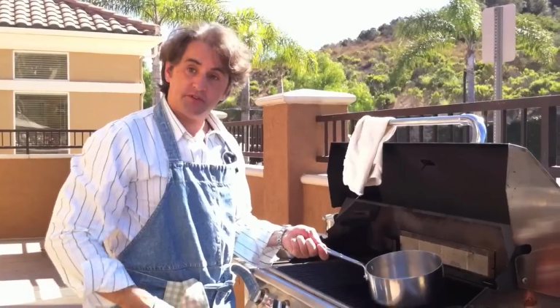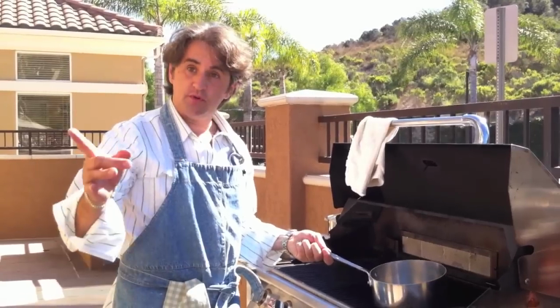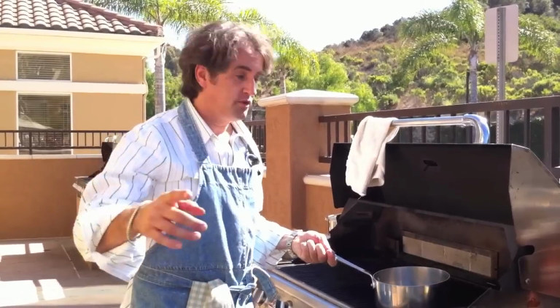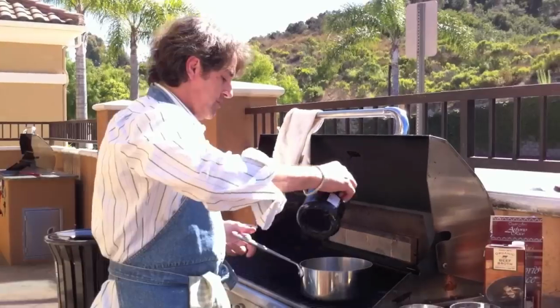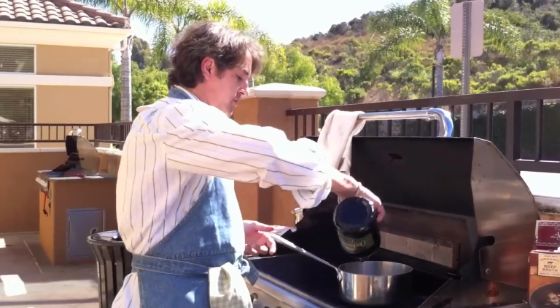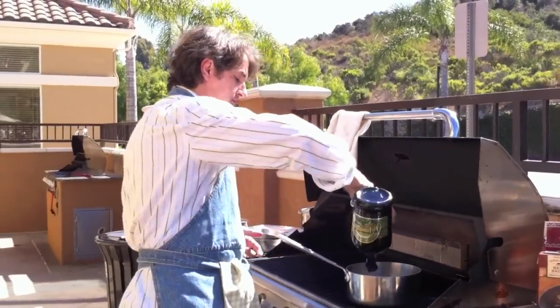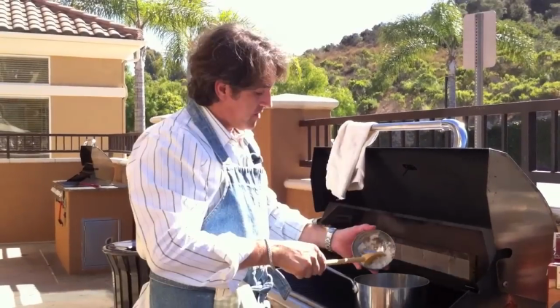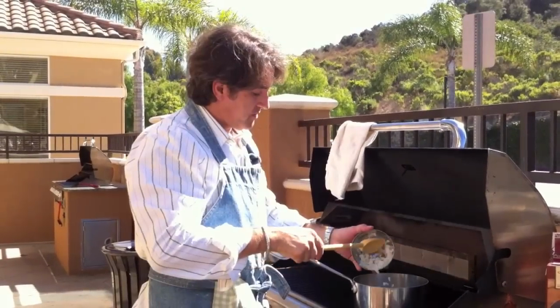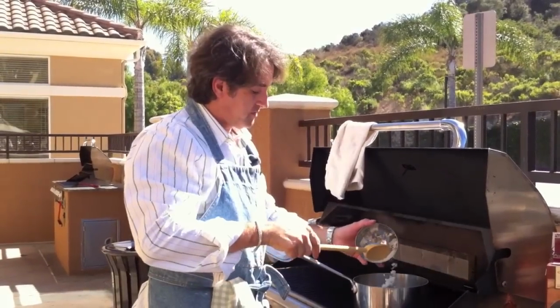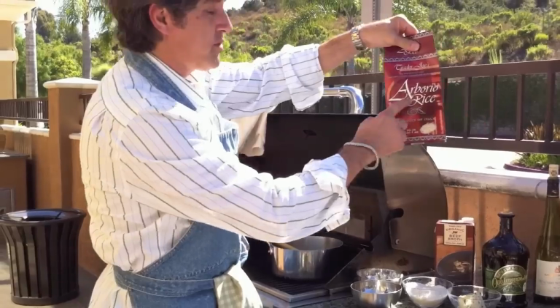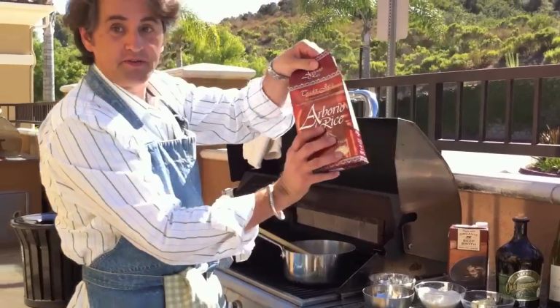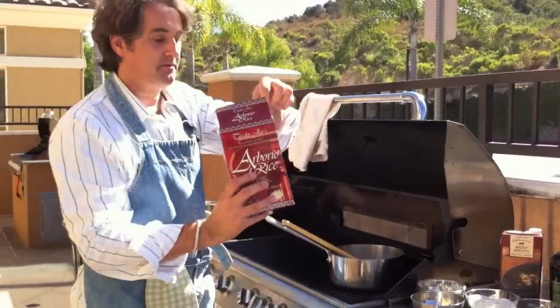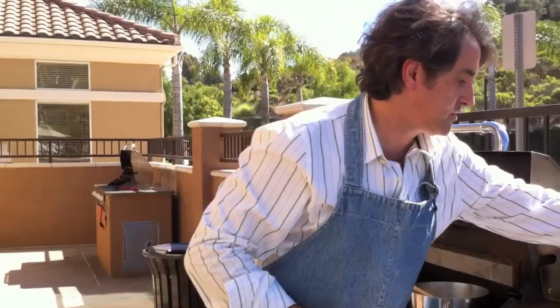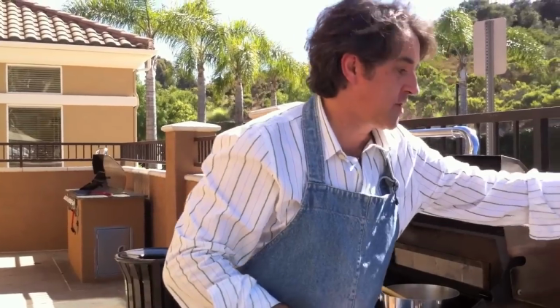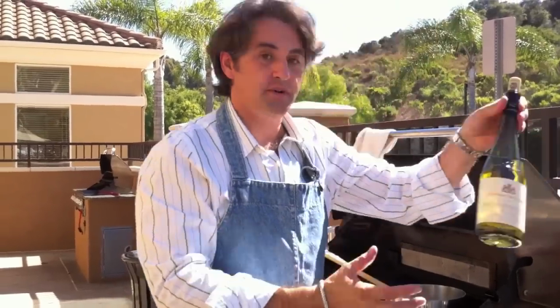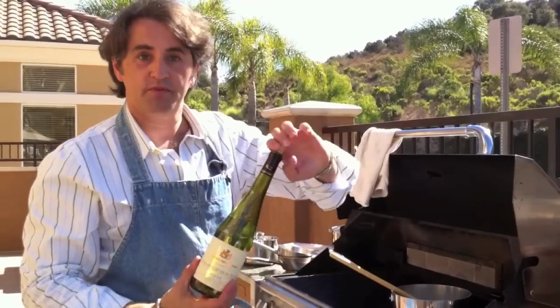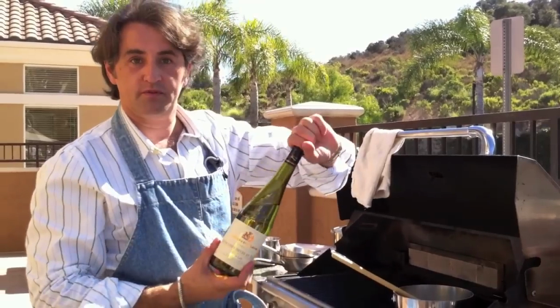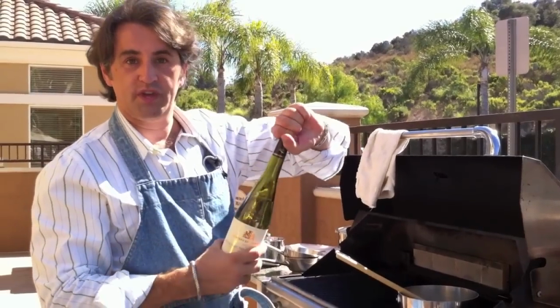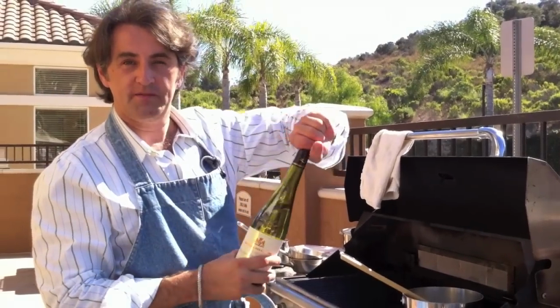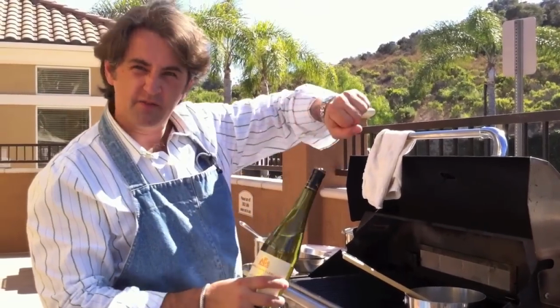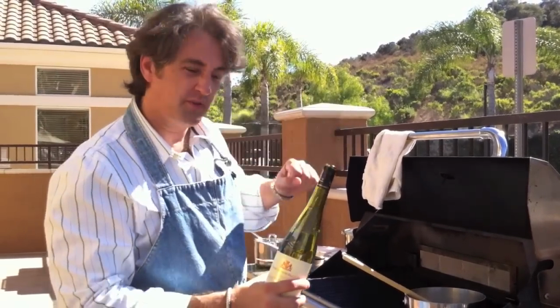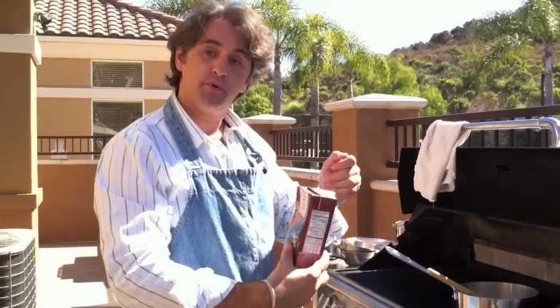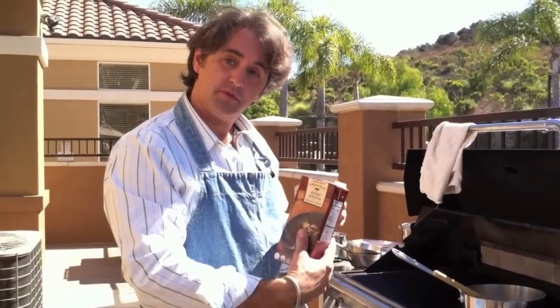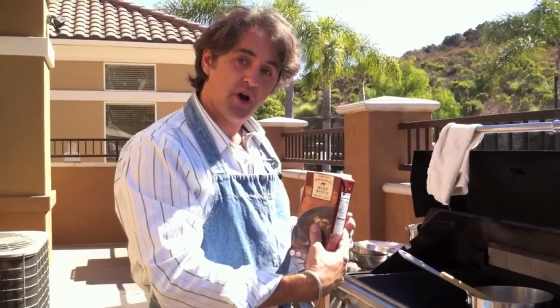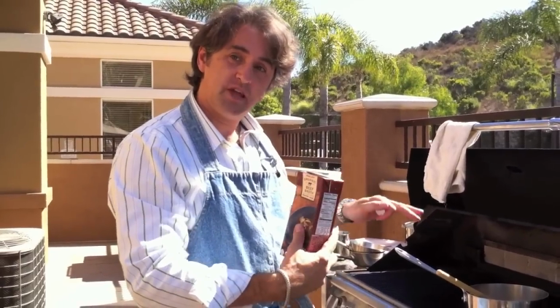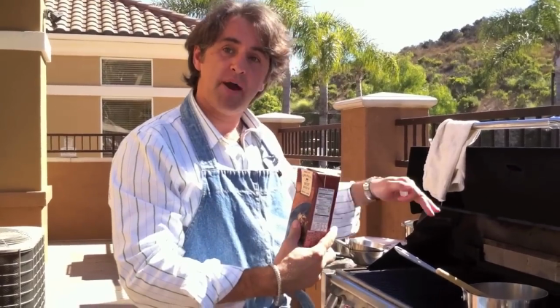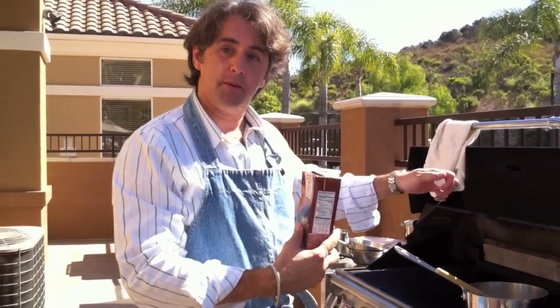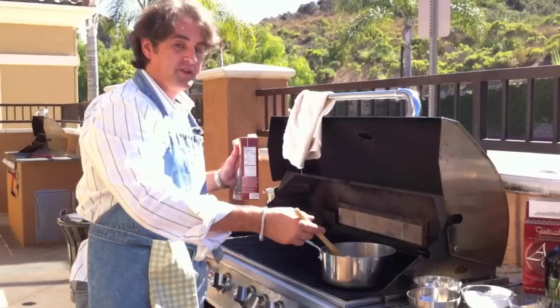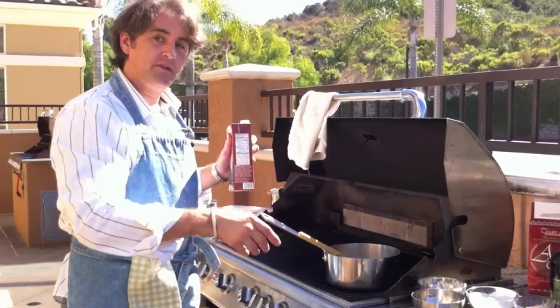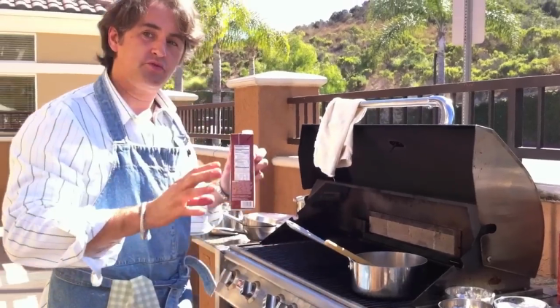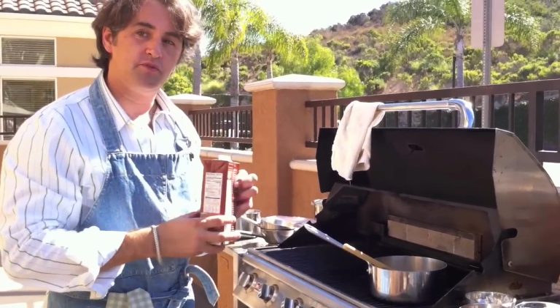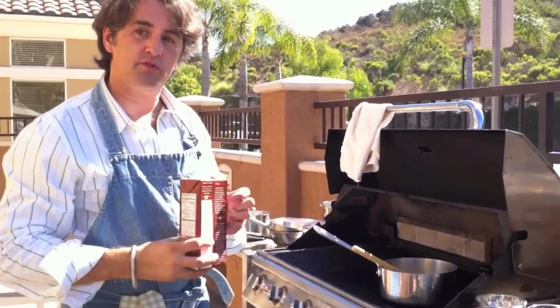First step: cook the risotto. A little oil, a little onion, a bowl of rice. We're going to use some white wine — I prepare the muscadet, very fruity. Put the stock in step by step. It will take about 10 to 12 minutes to cook.